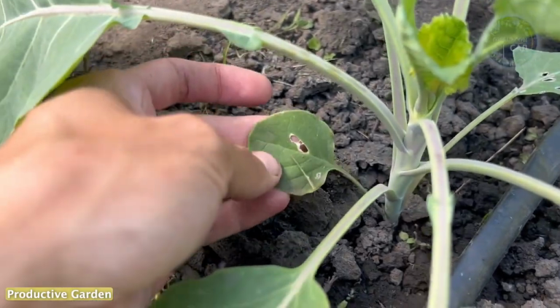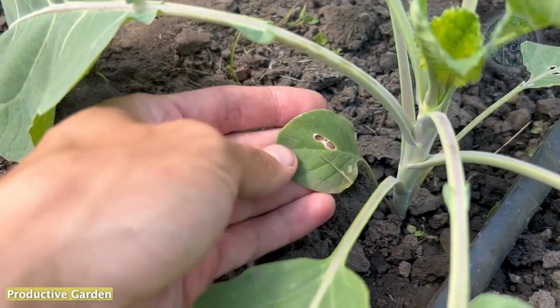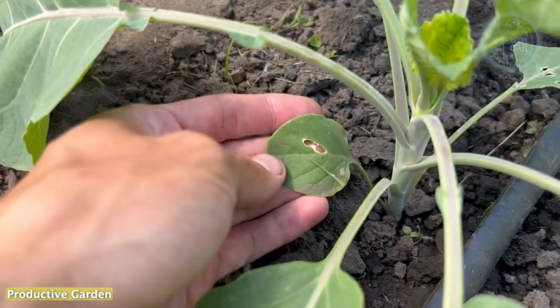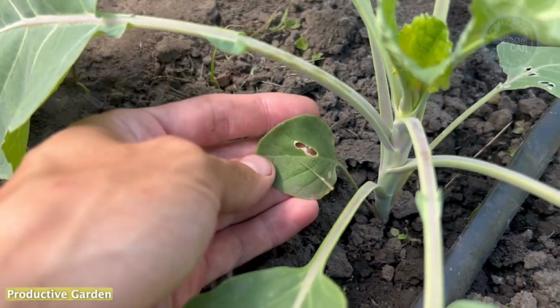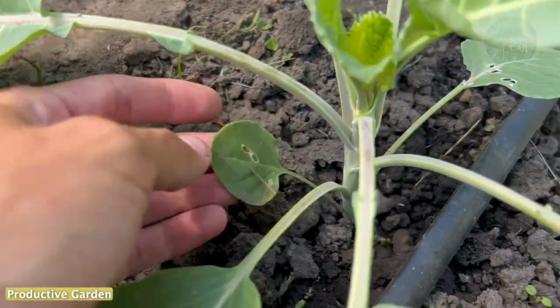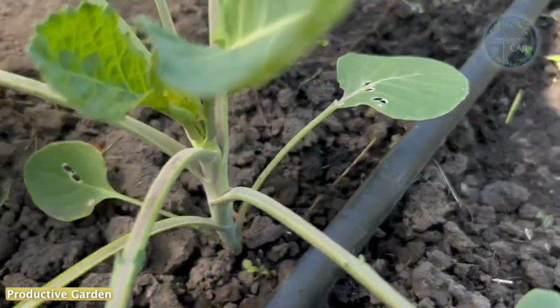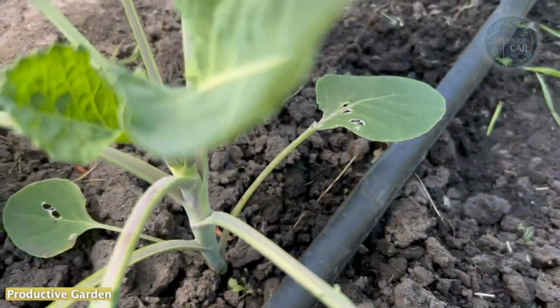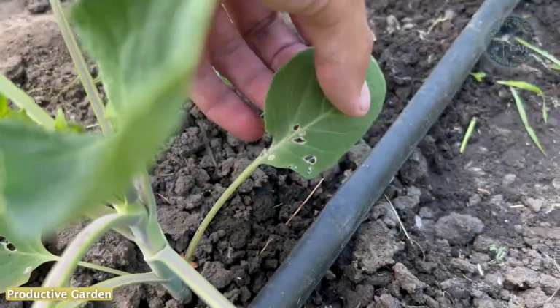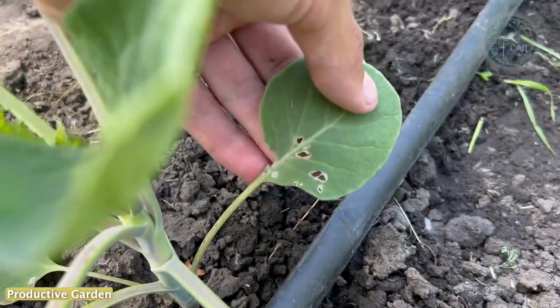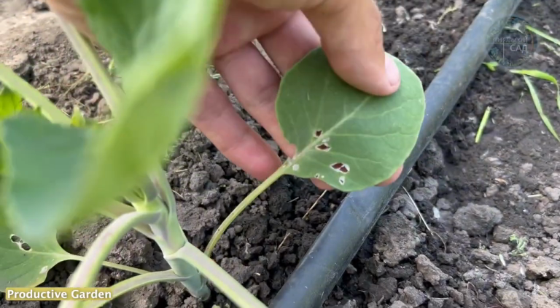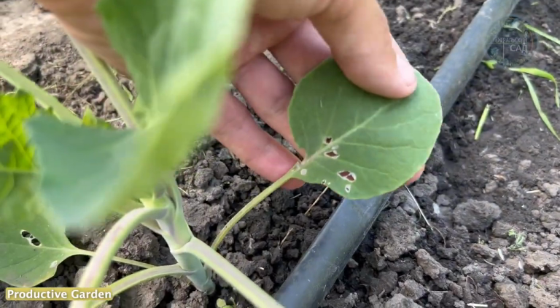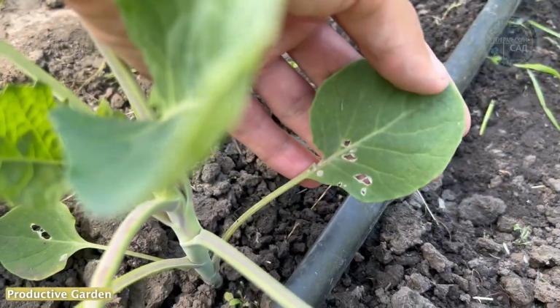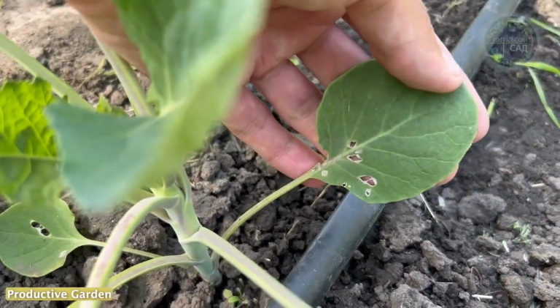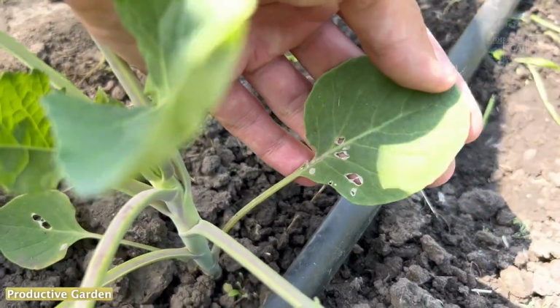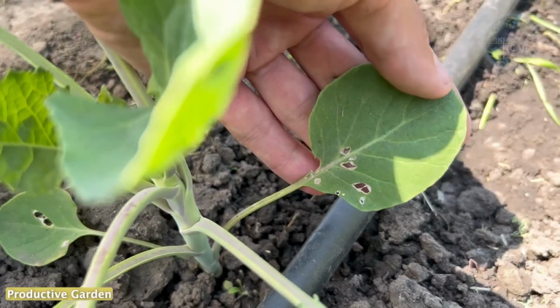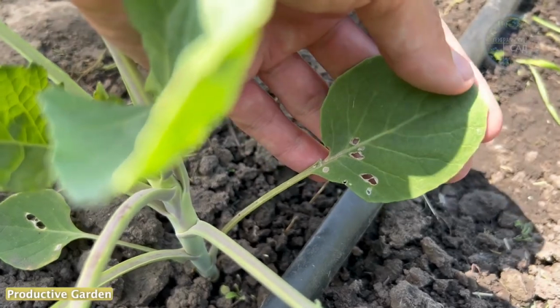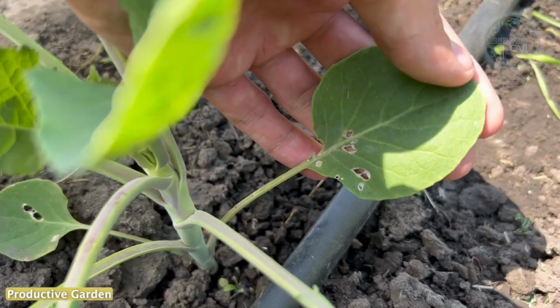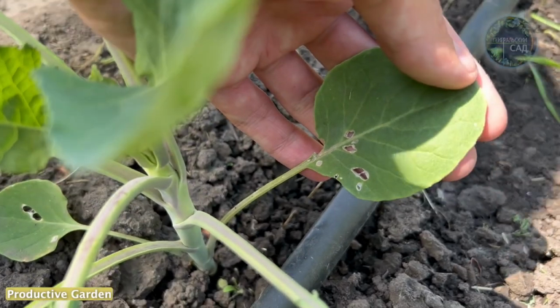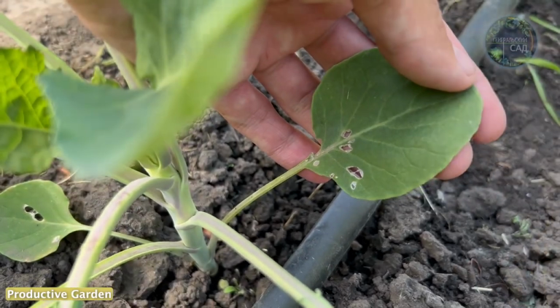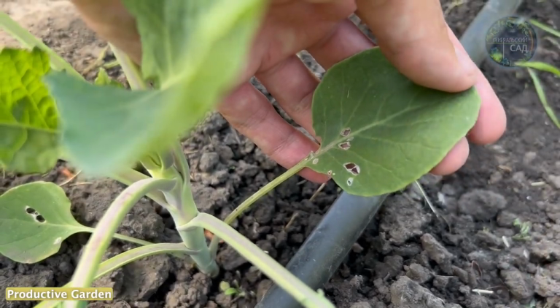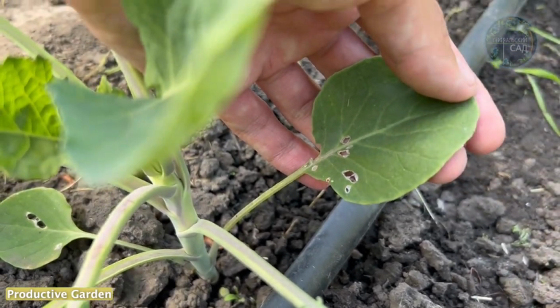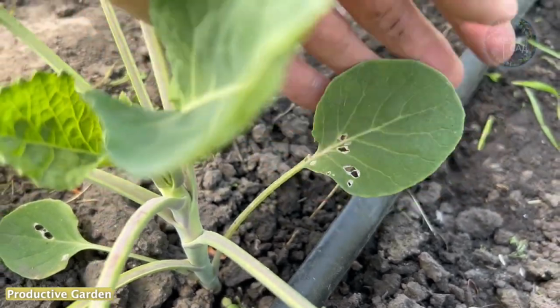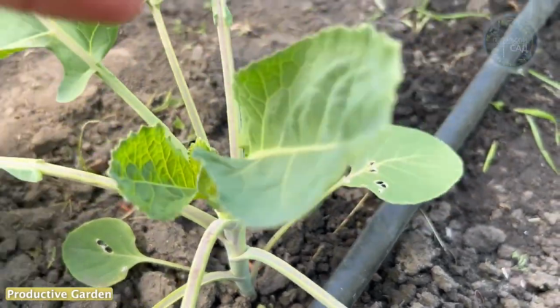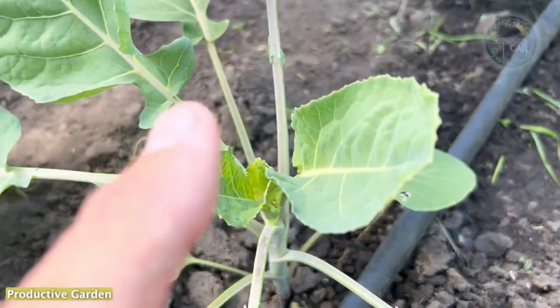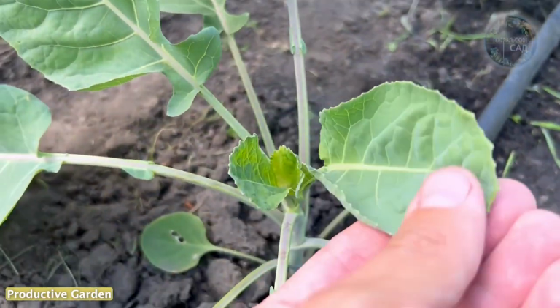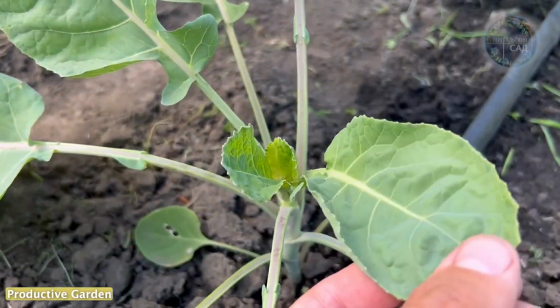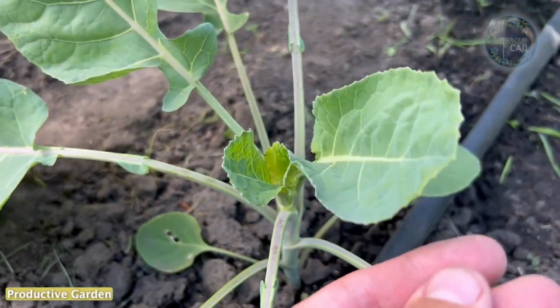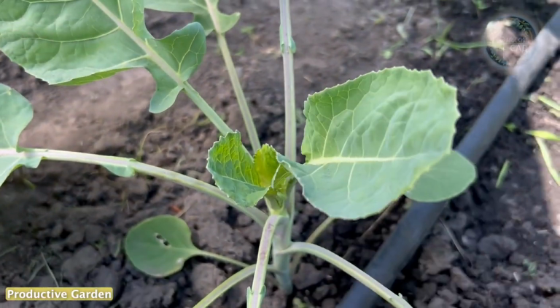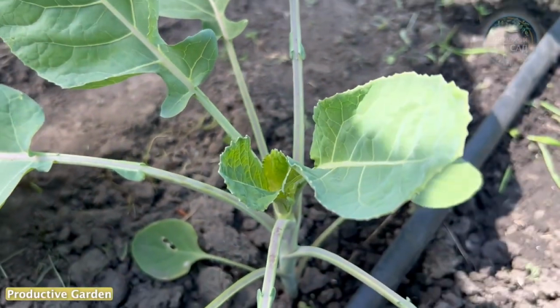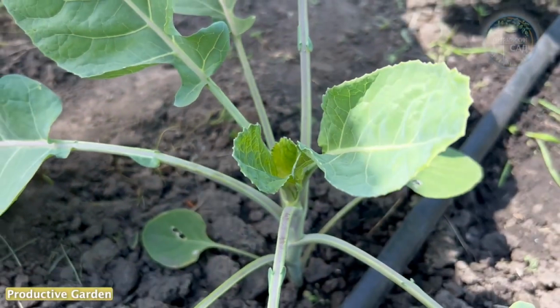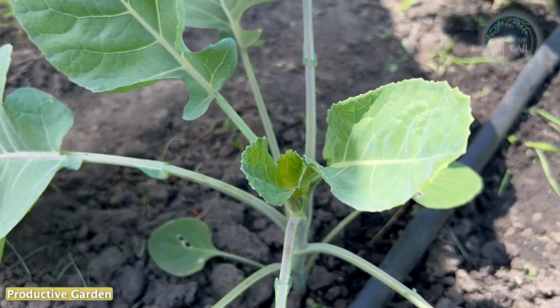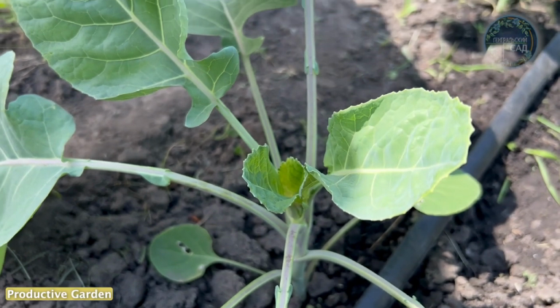In order to get an environmentally friendly harvest, gardeners have recently increasingly resorted to folk methods. One of these is the use of essential oils.